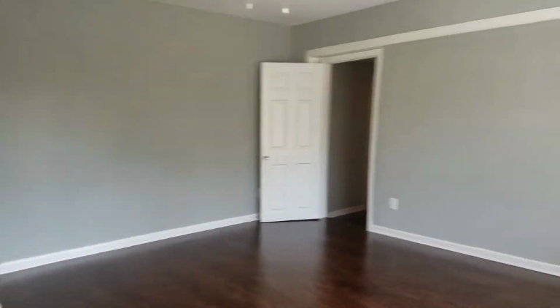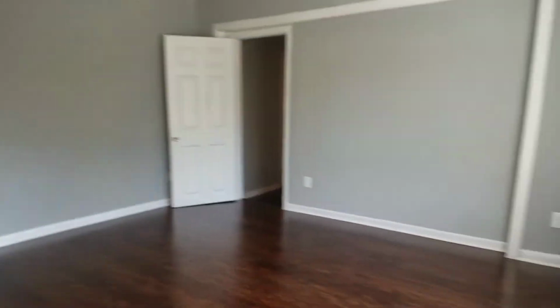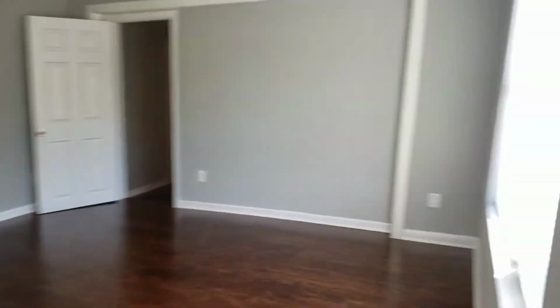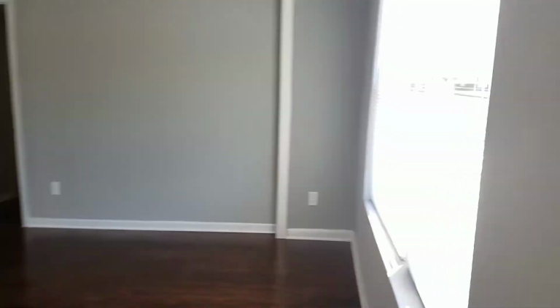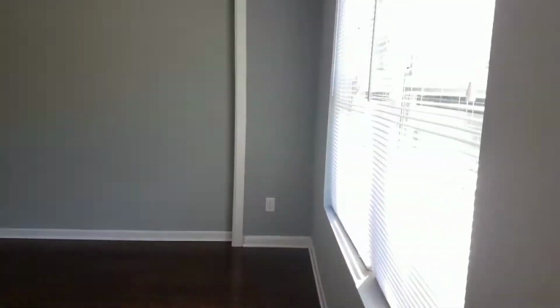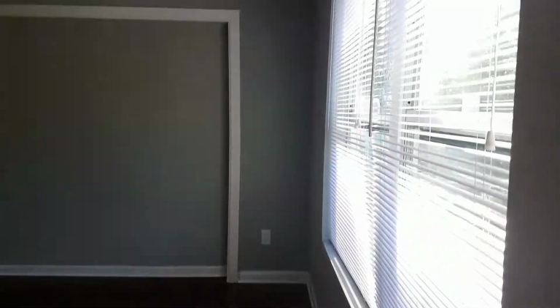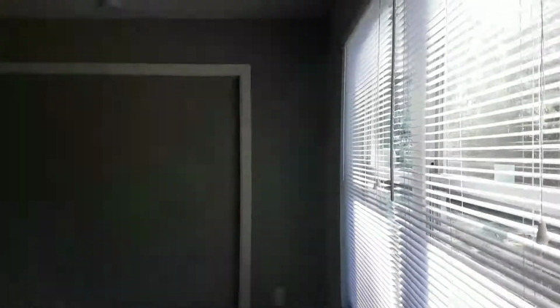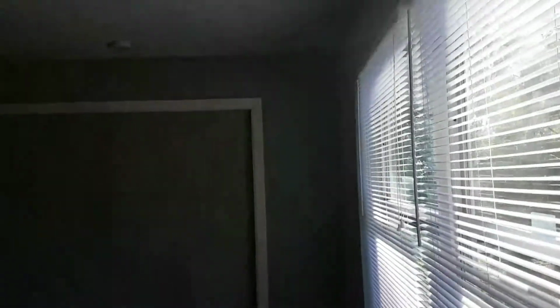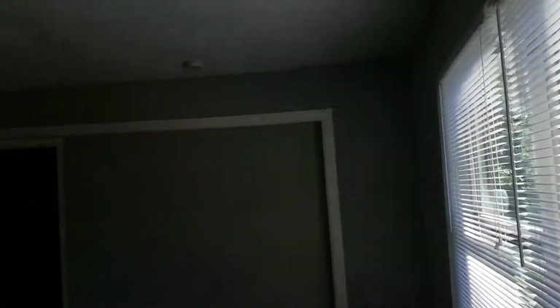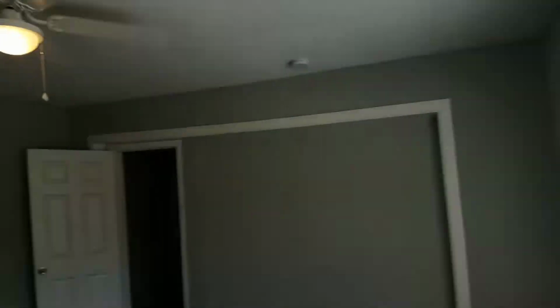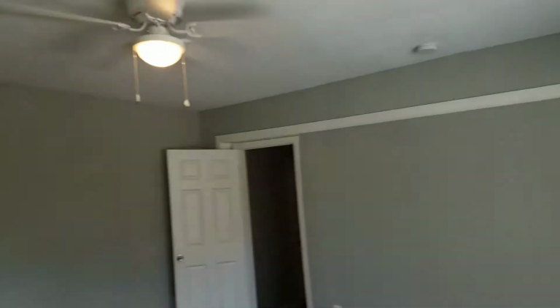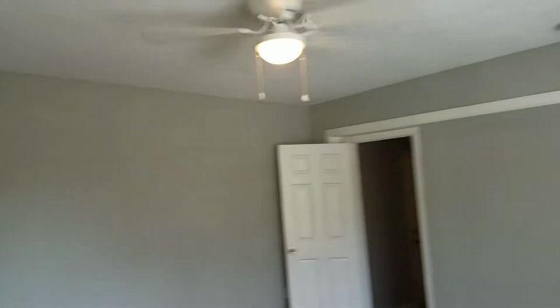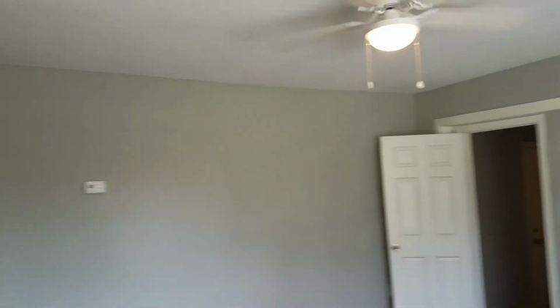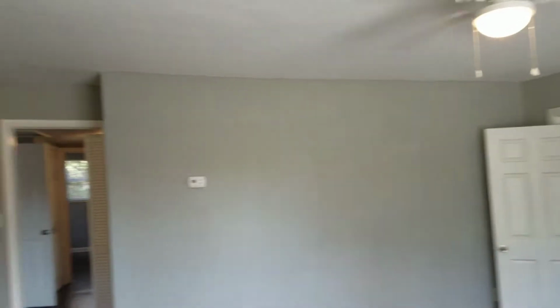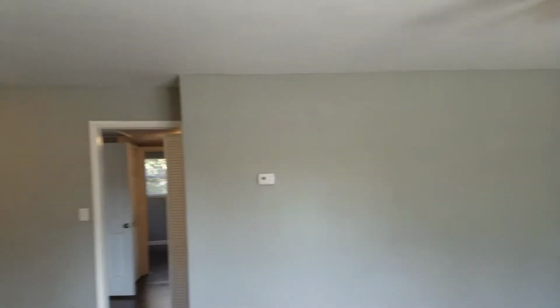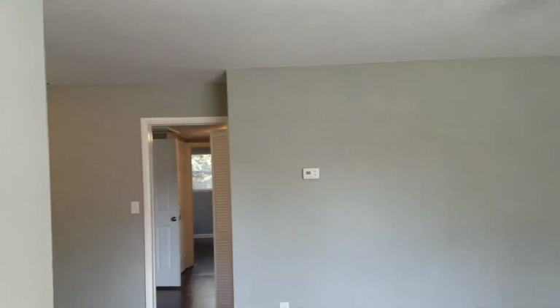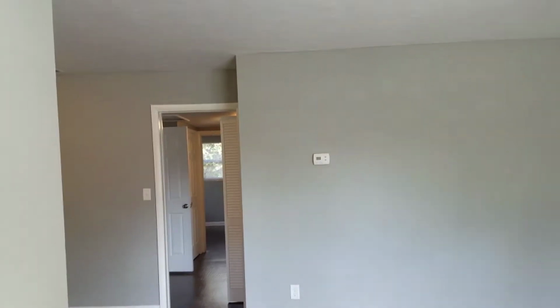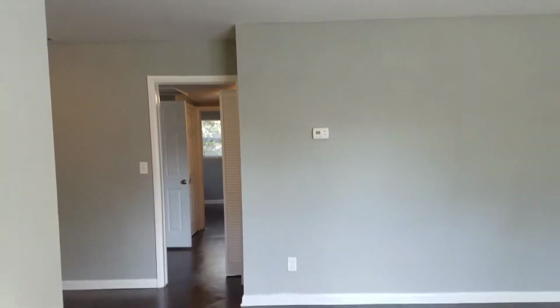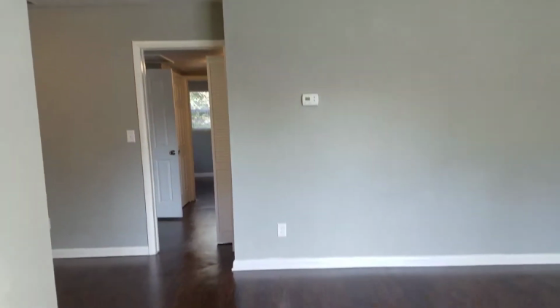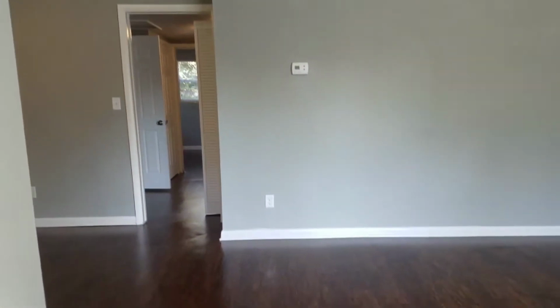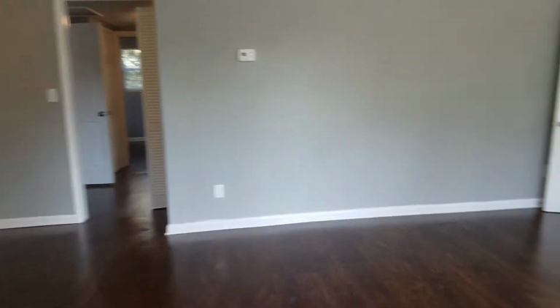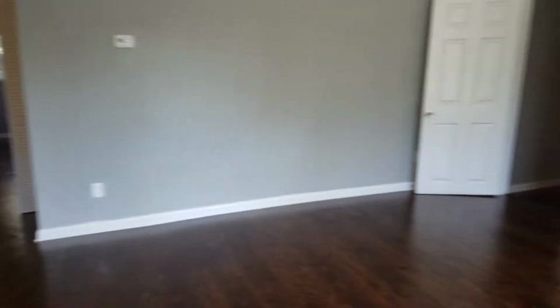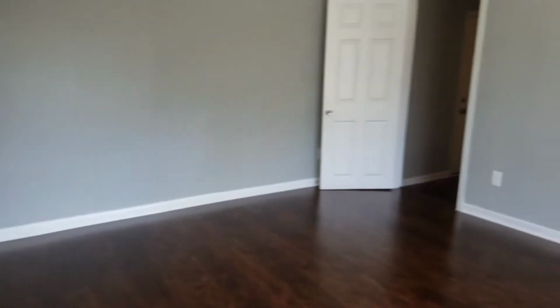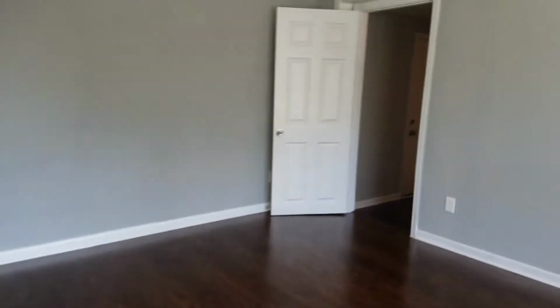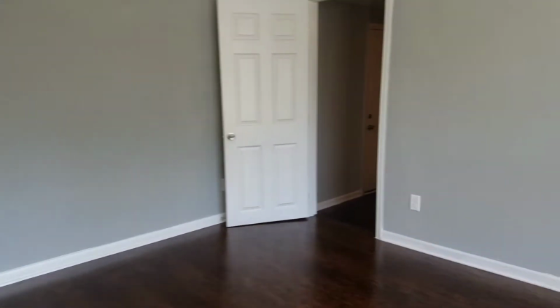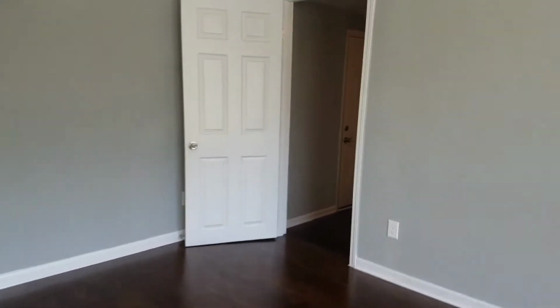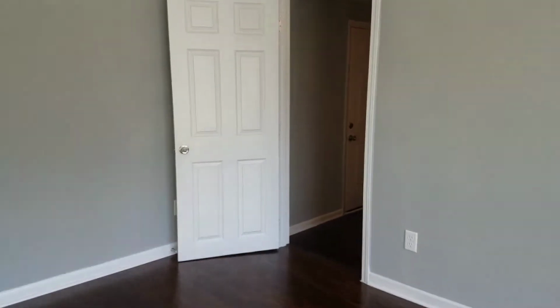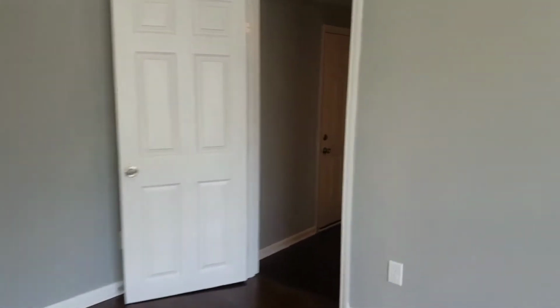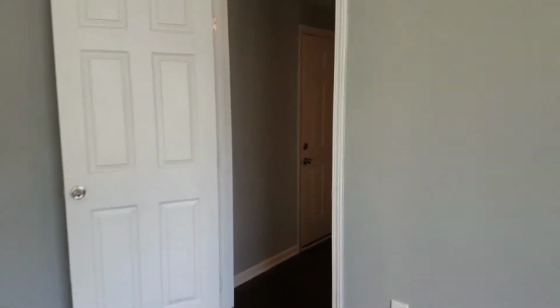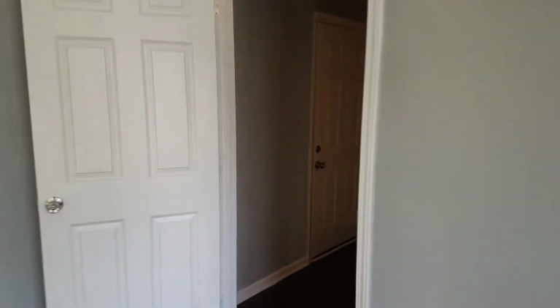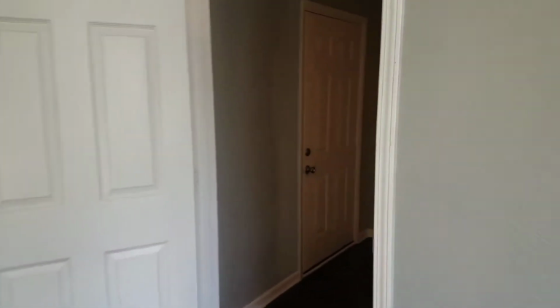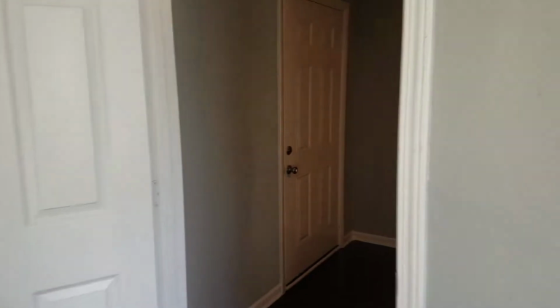As you first enter the front door, we walk into the living room. To the left of your living room is your first bedroom.